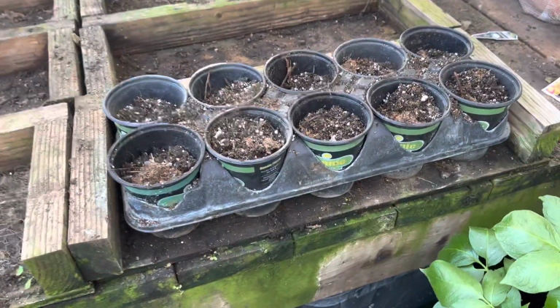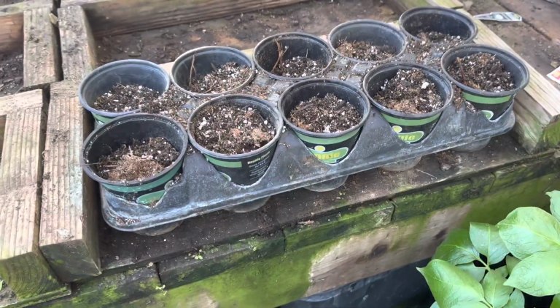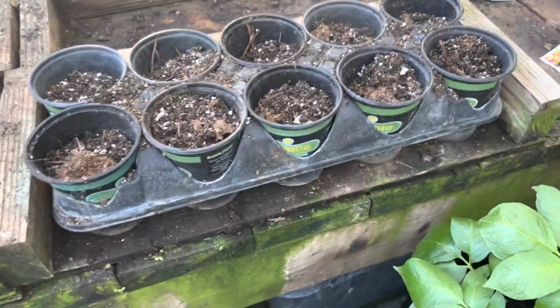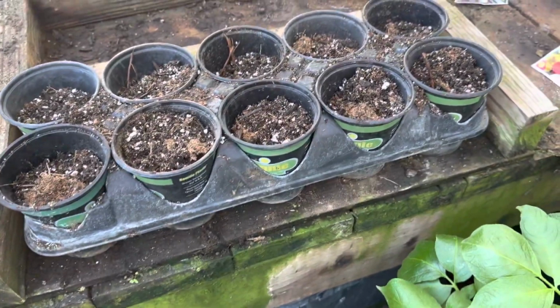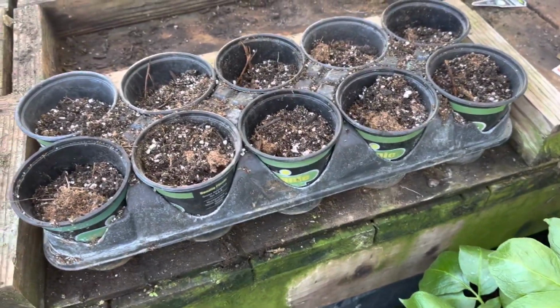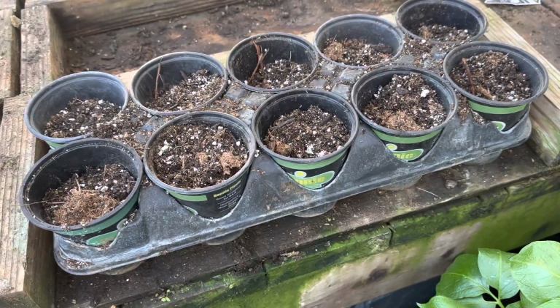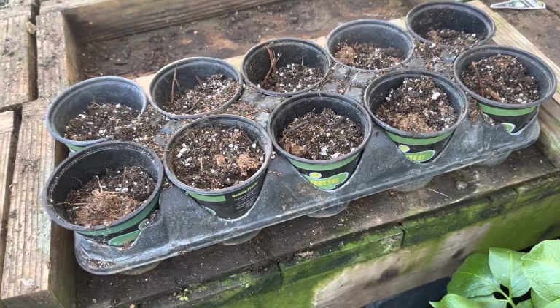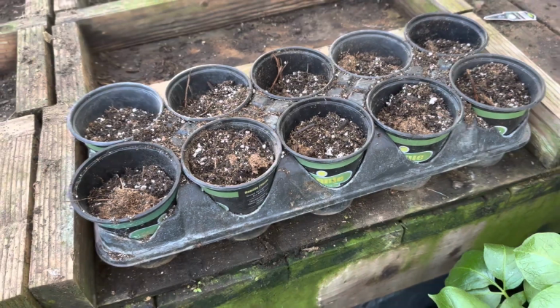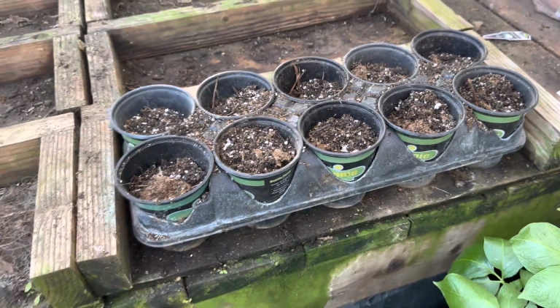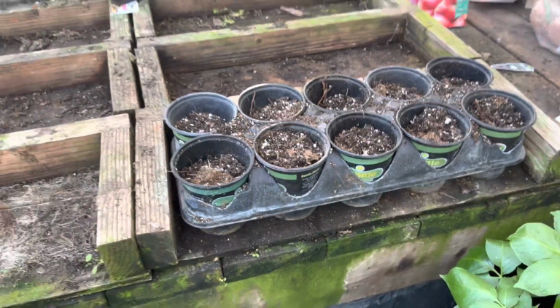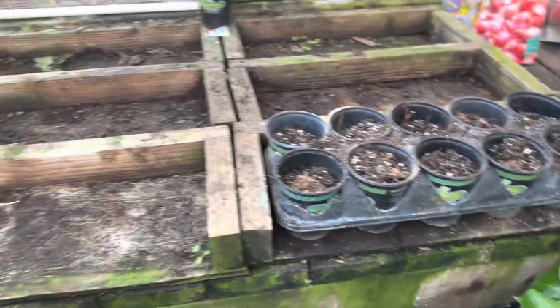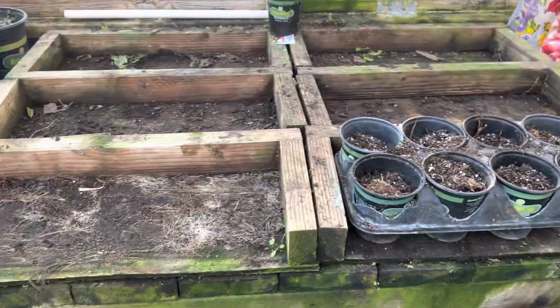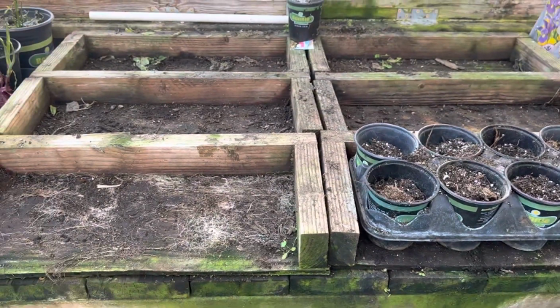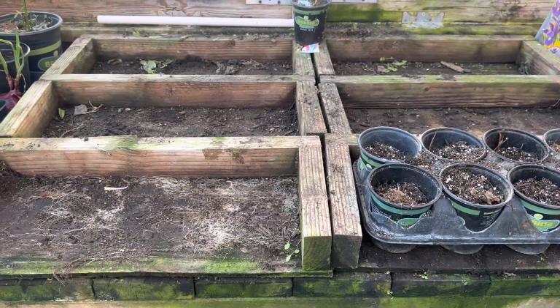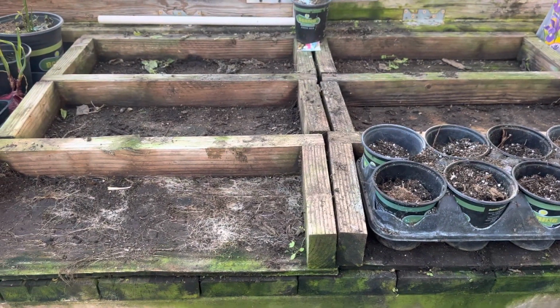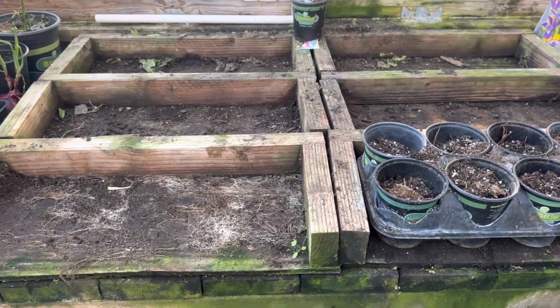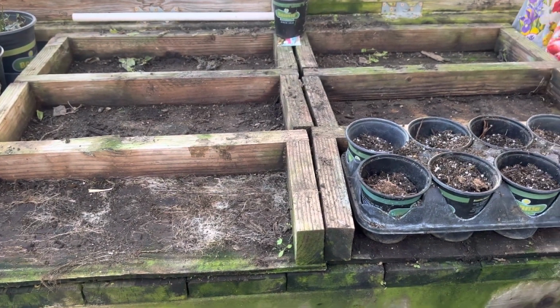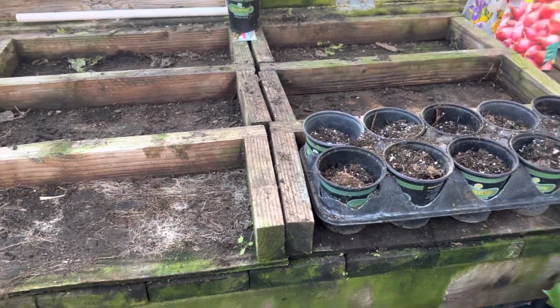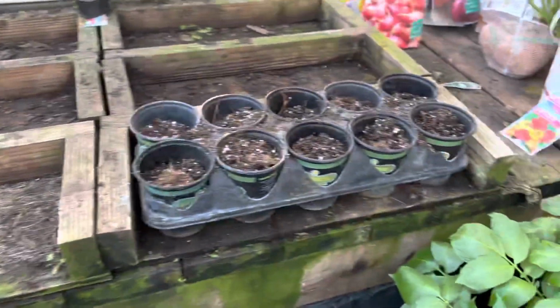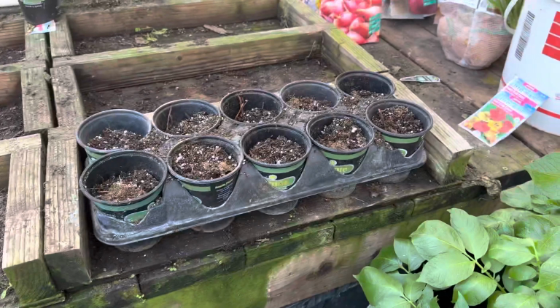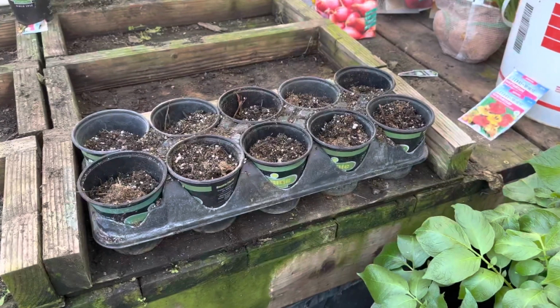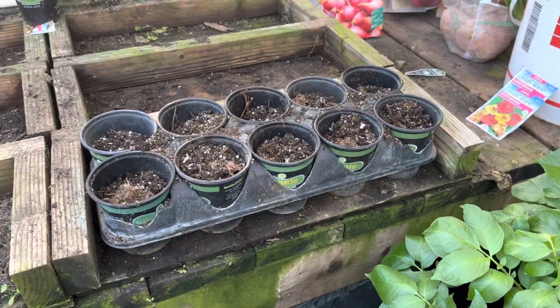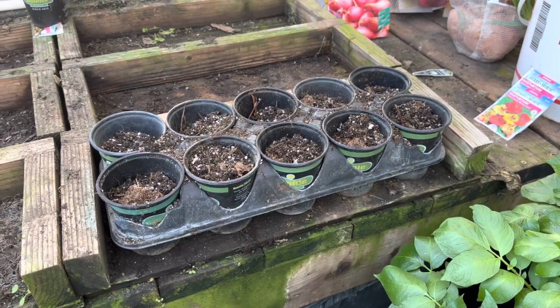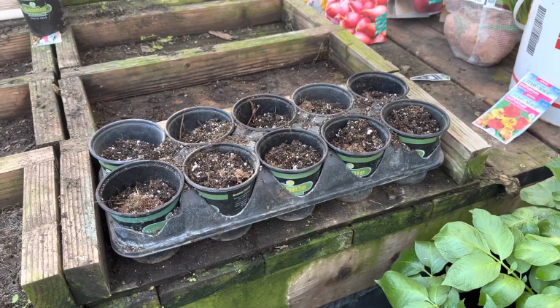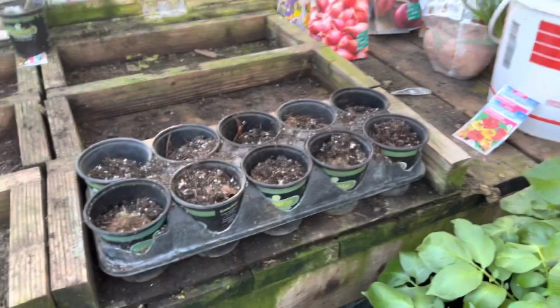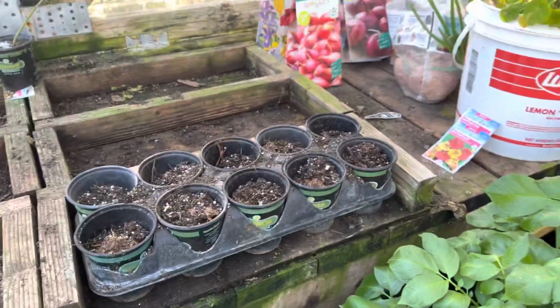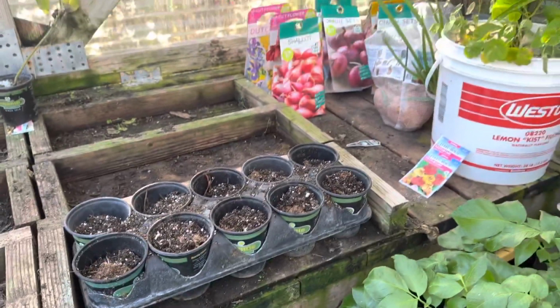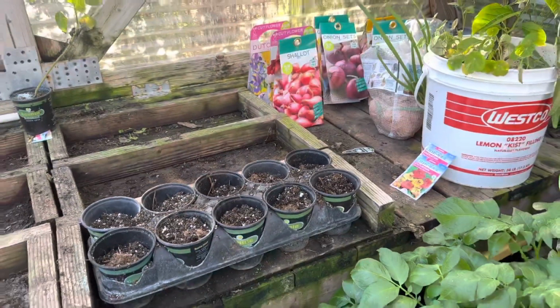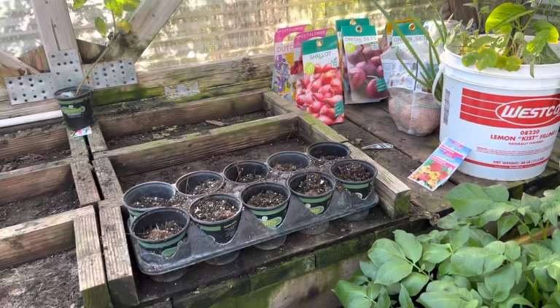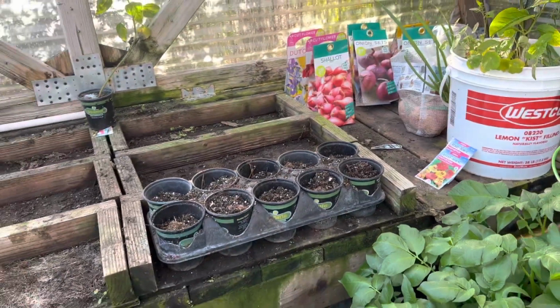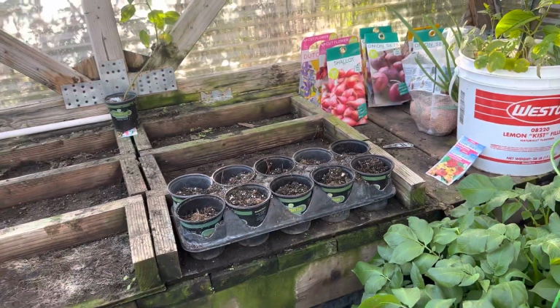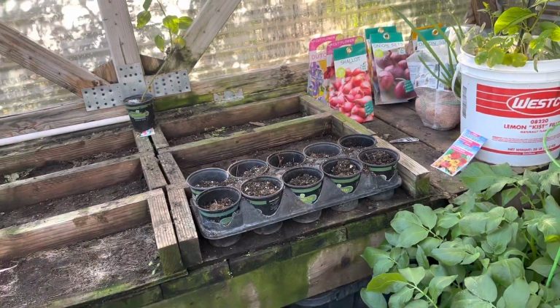But again, you've got to save those cups, and you've got to get the transport thing so you can put them in there, and then you can just sit them up here. When you get ready to go plant, you'll just have a whole bunch of those that are ready to go, and then you can just get them rolling right from there.